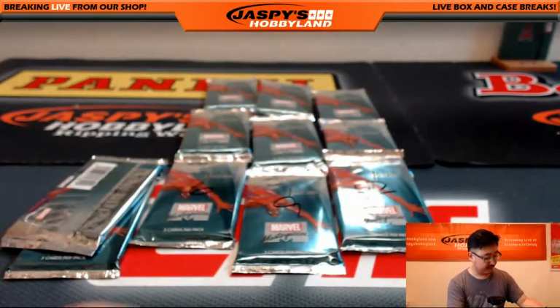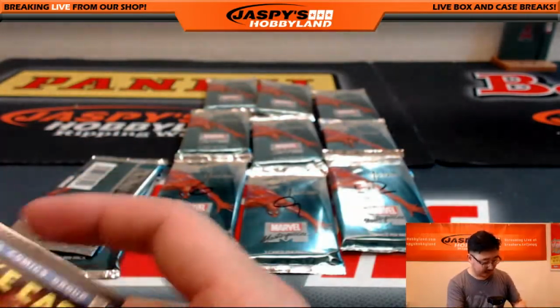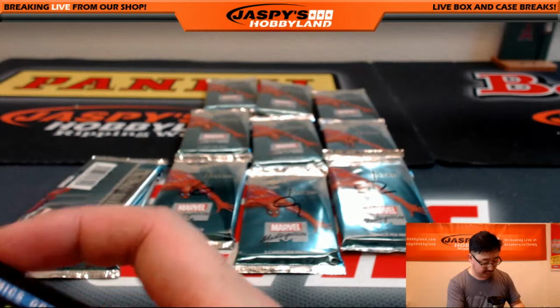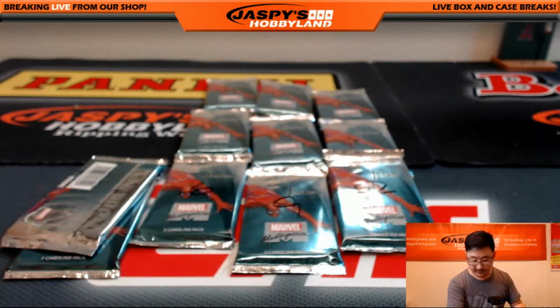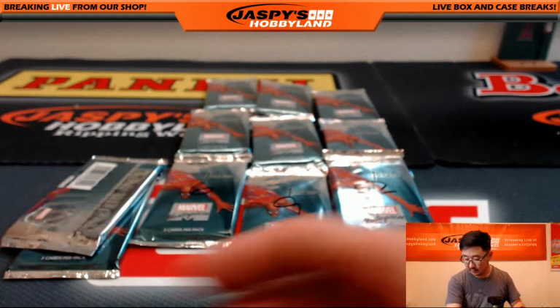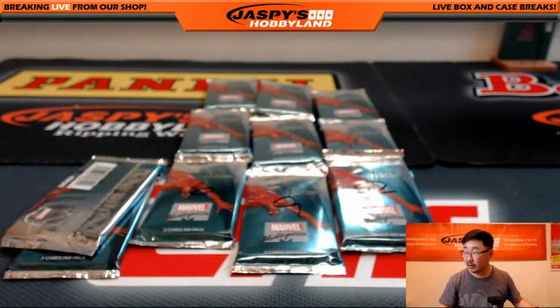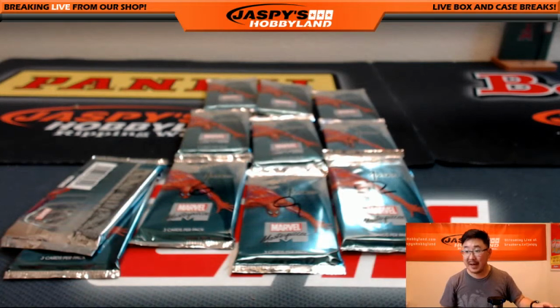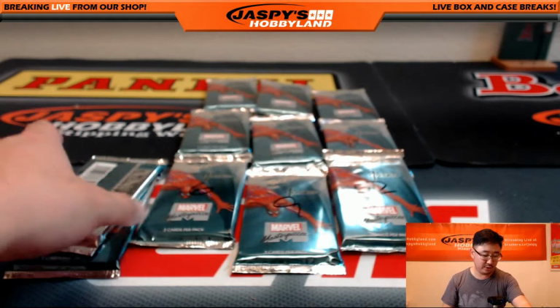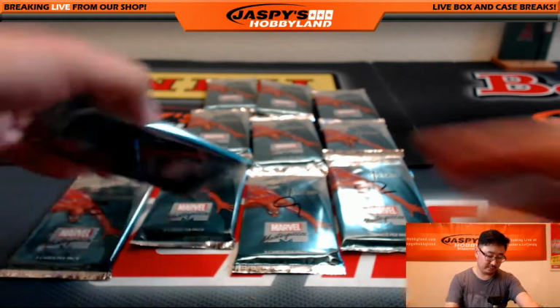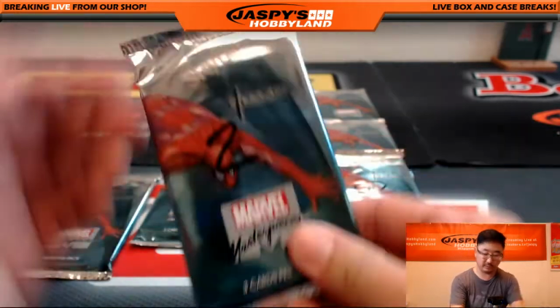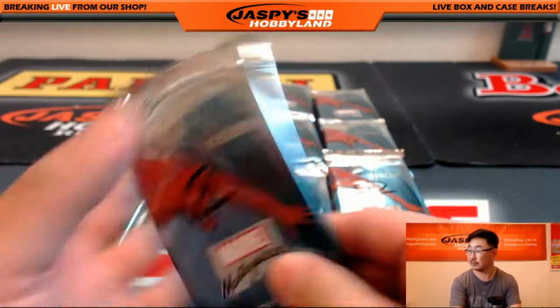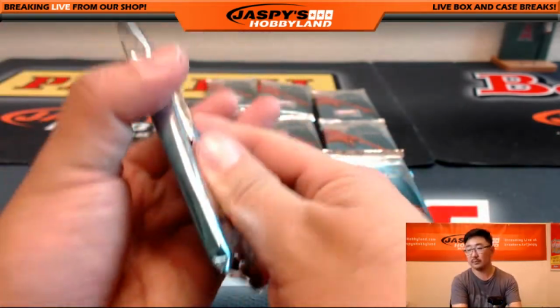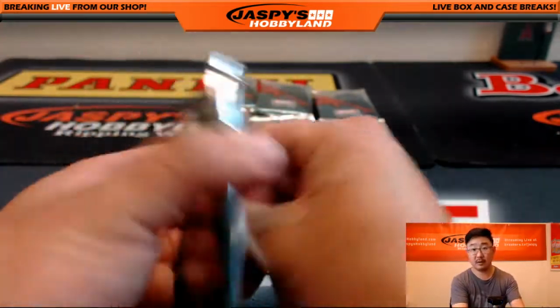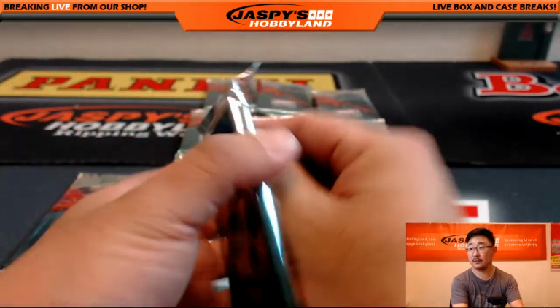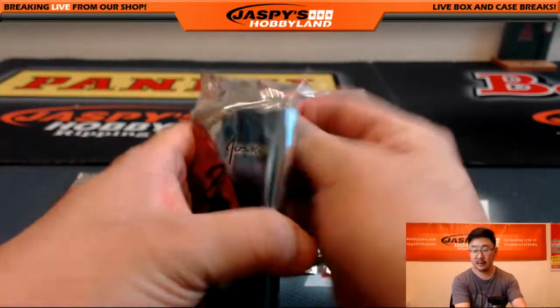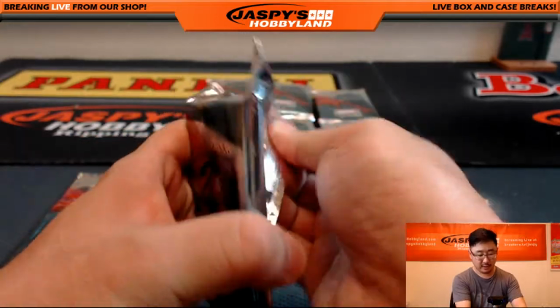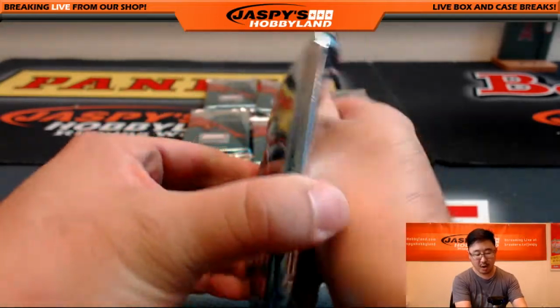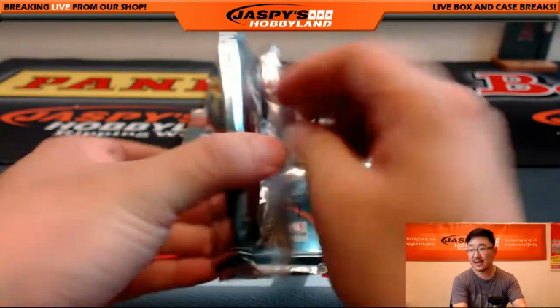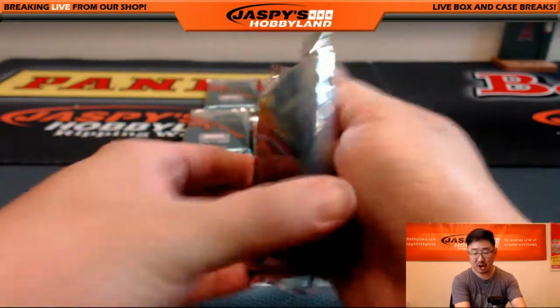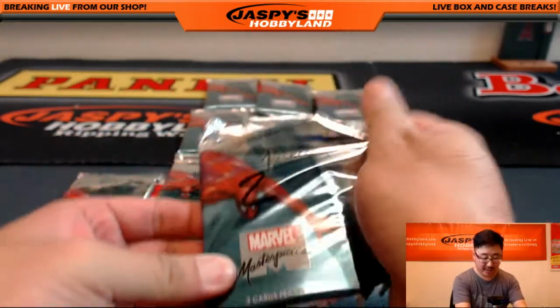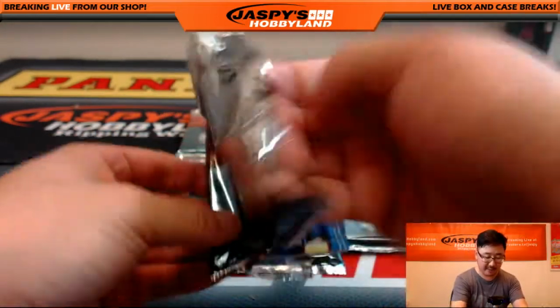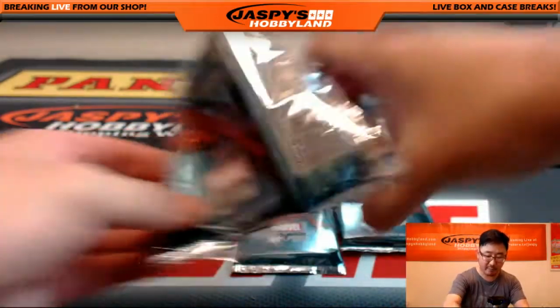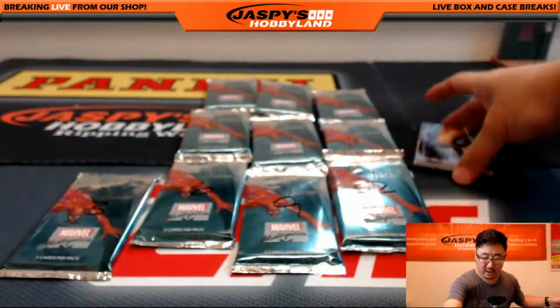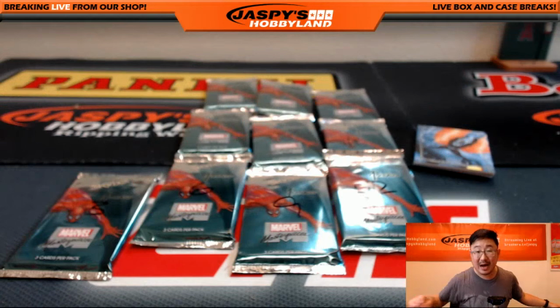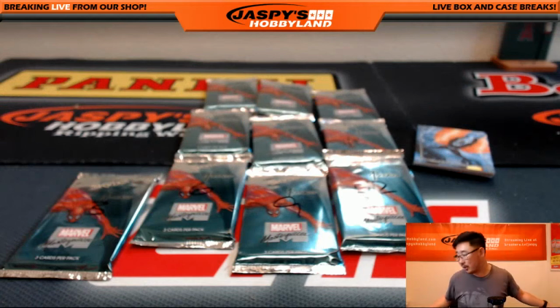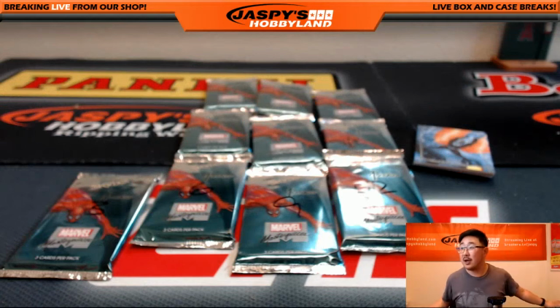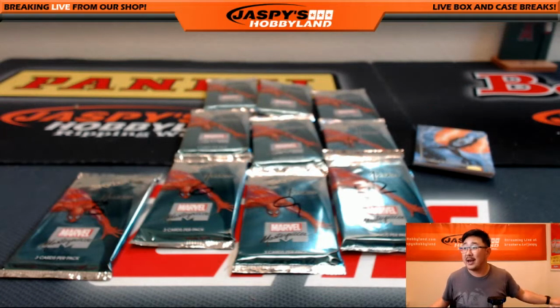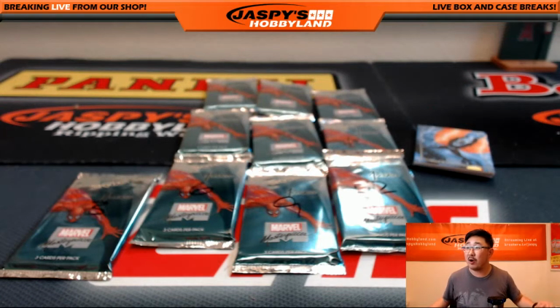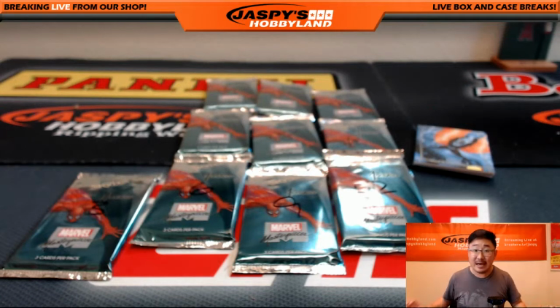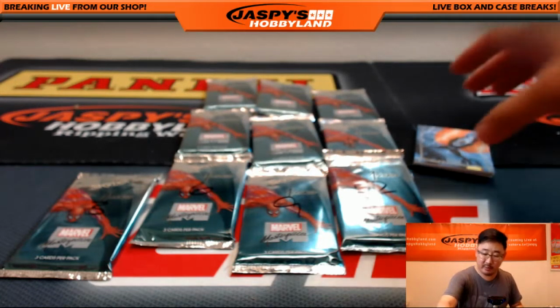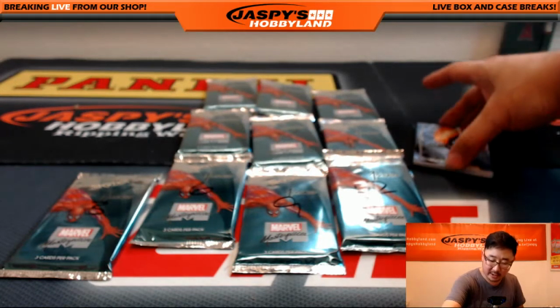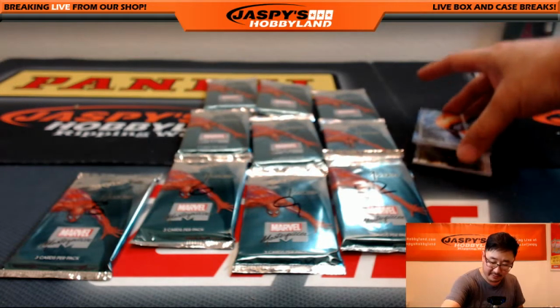So that was Gary's first pack. Gary, you also have pack two. Good luck. There's a one-per-box sketch card that we're kind of keeping an eye out for, a buyback card, and if we are lucky enough, maybe we'll see an autograph in here.